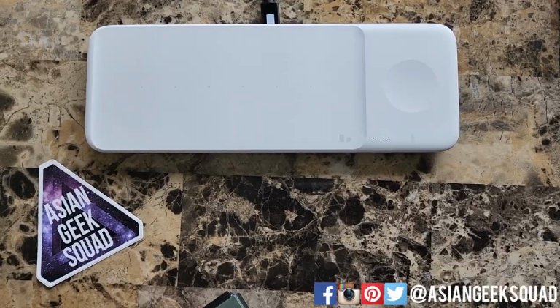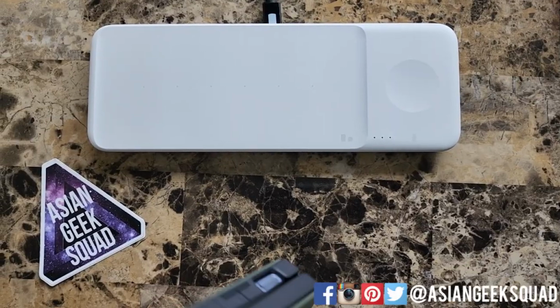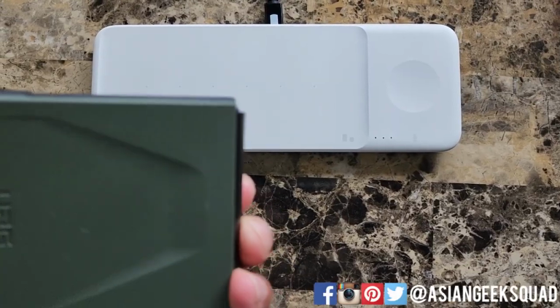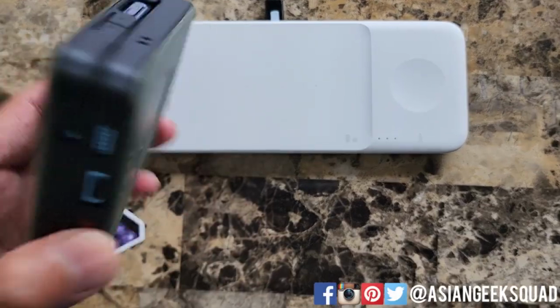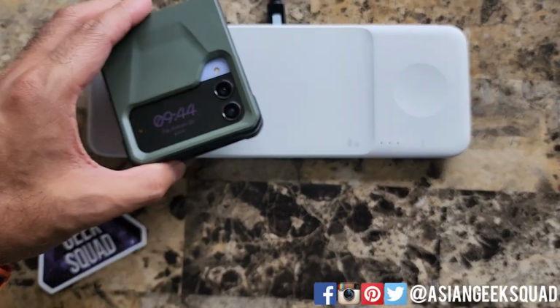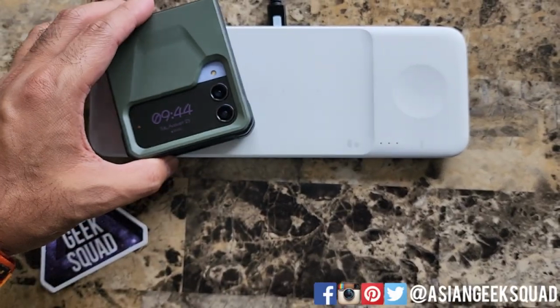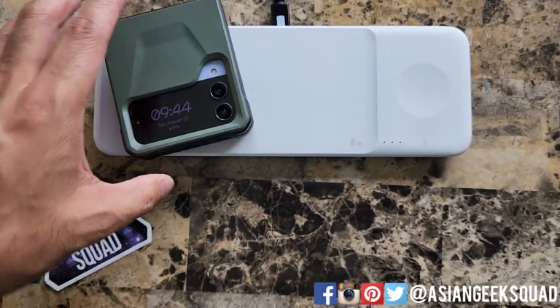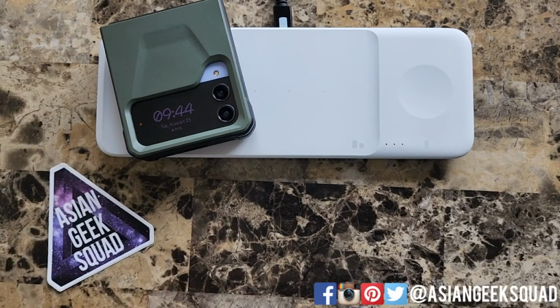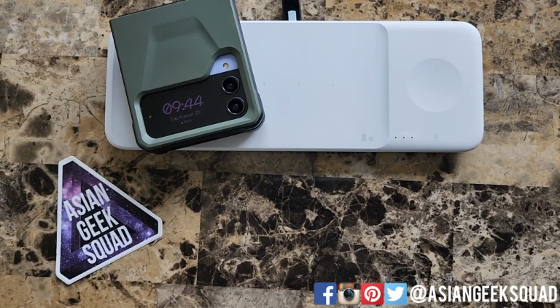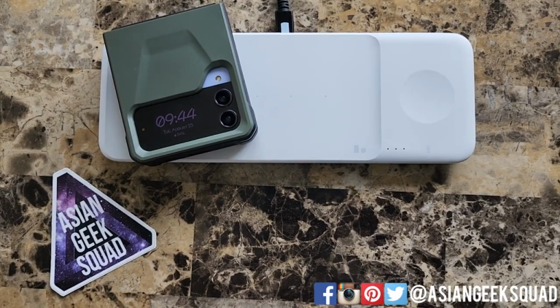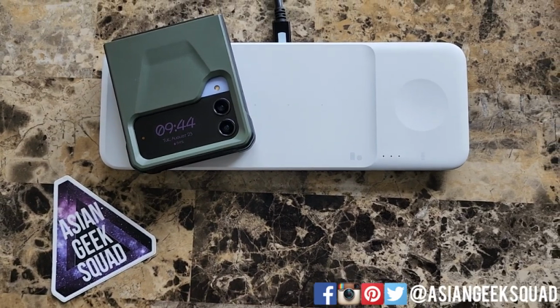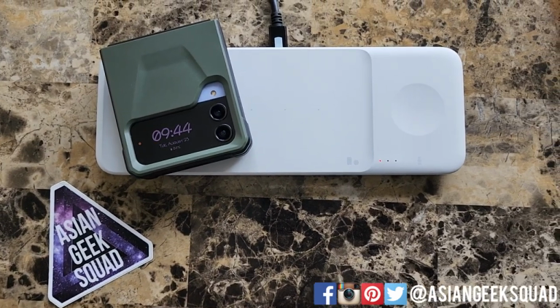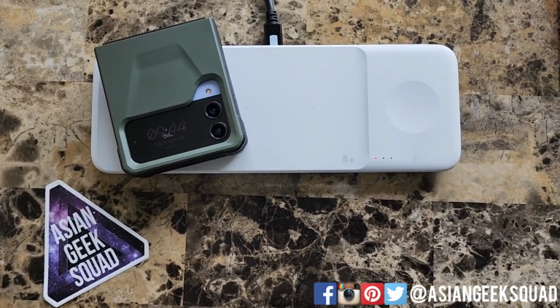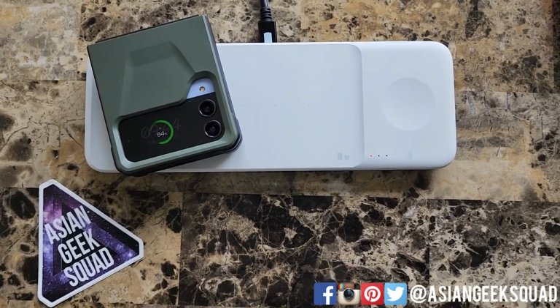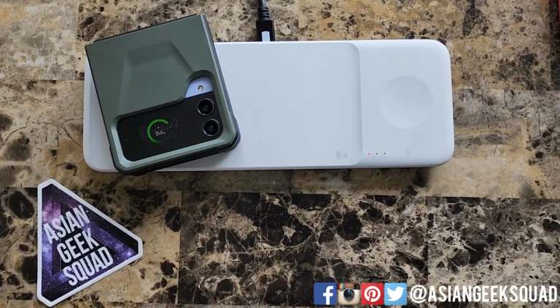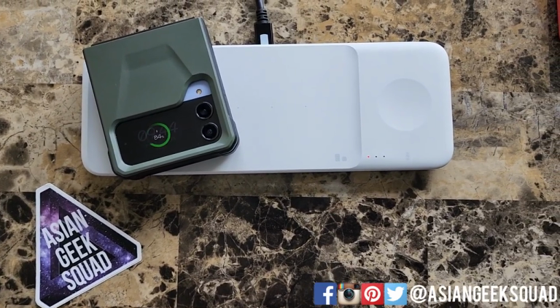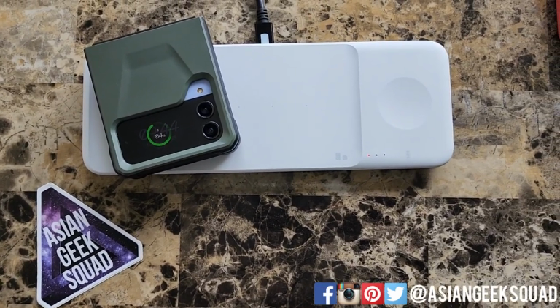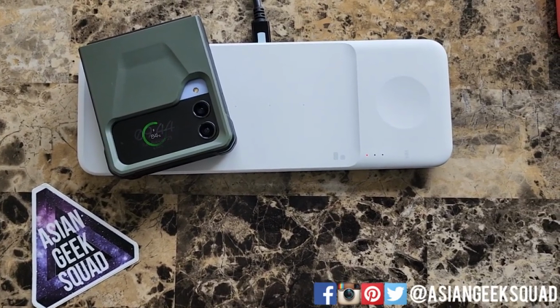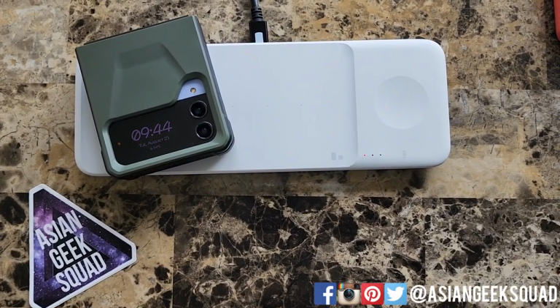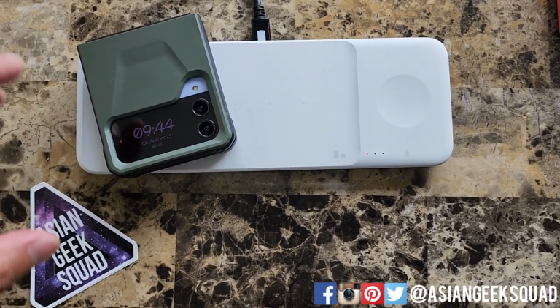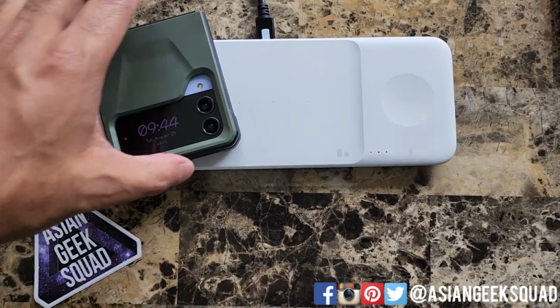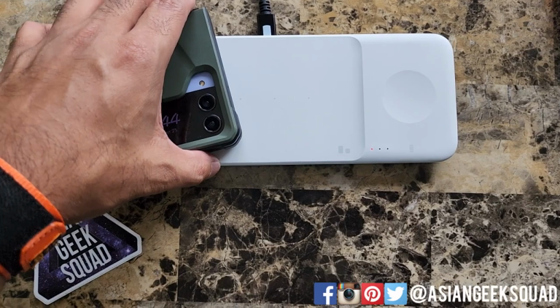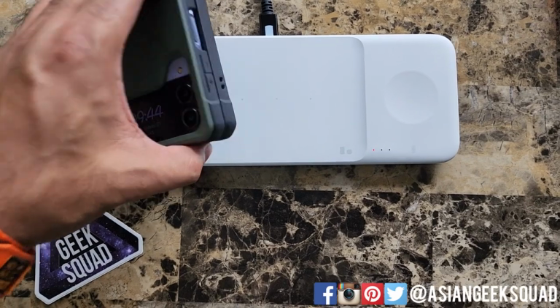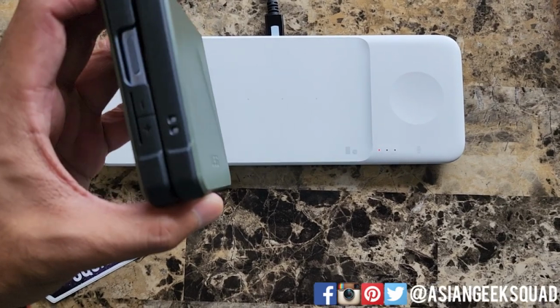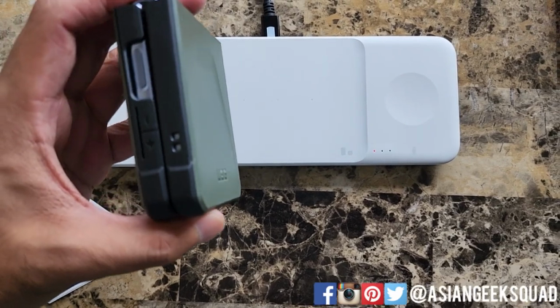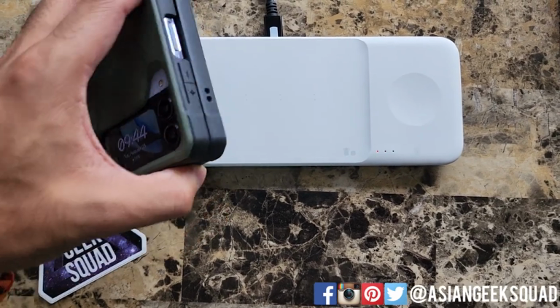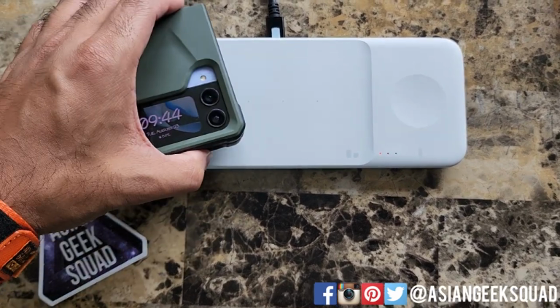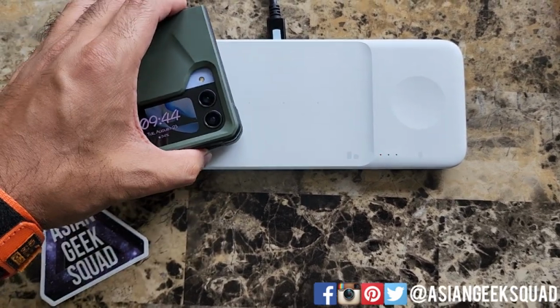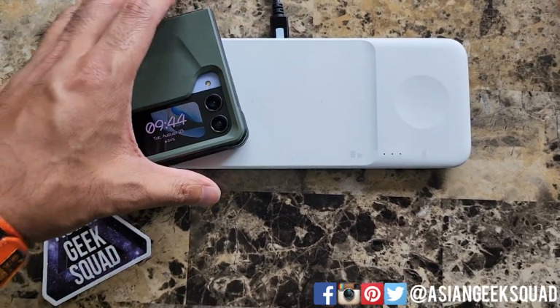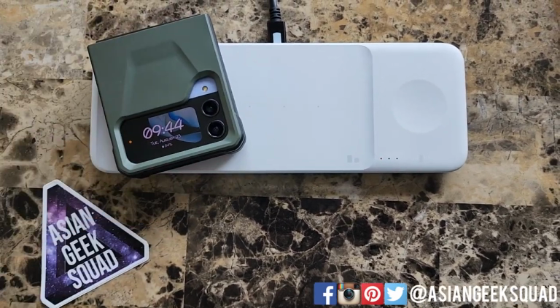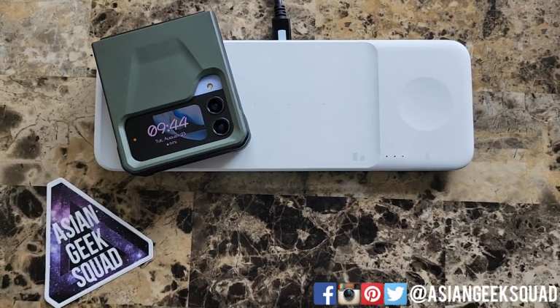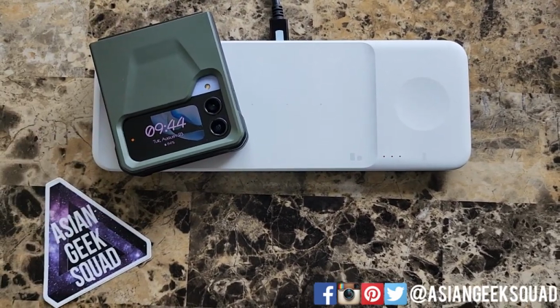Alright, just a quick test. Wireless charging still works even though this is a thick and protective case. Awesome.